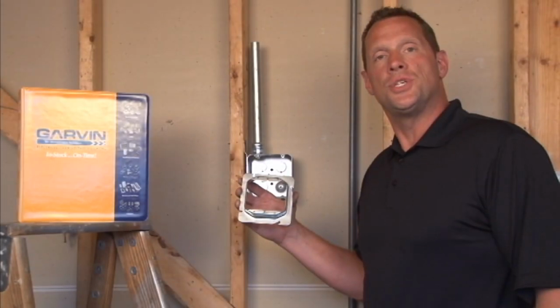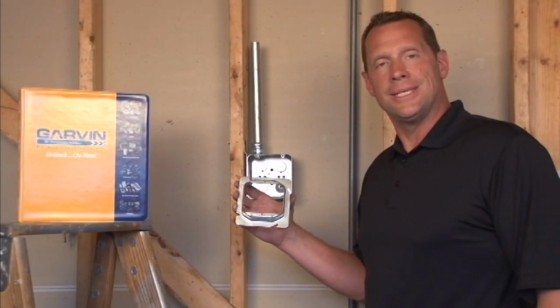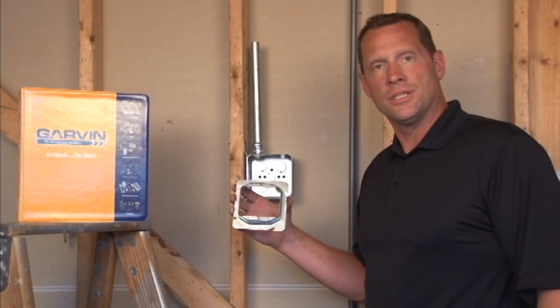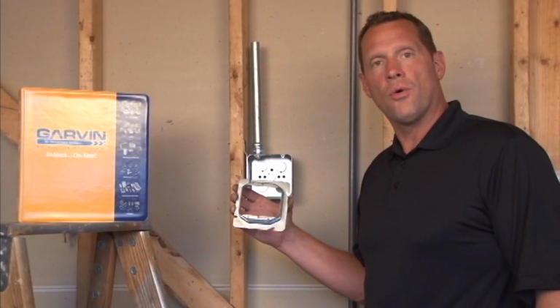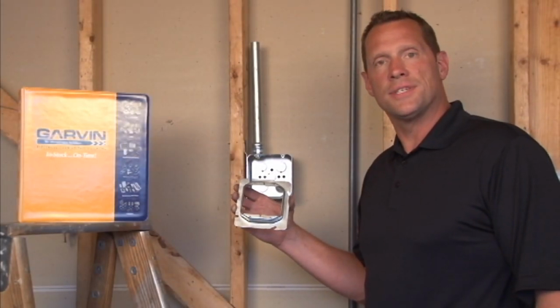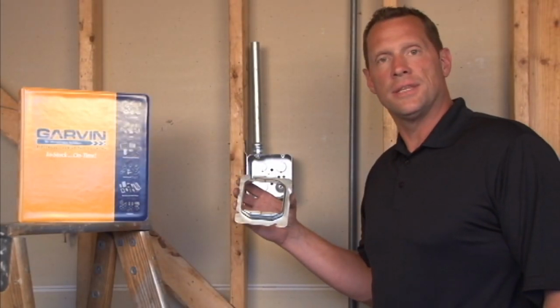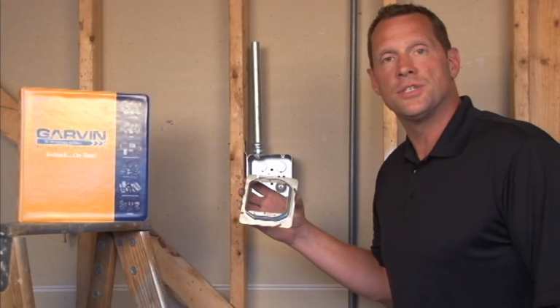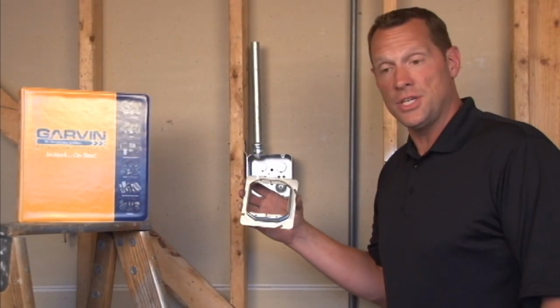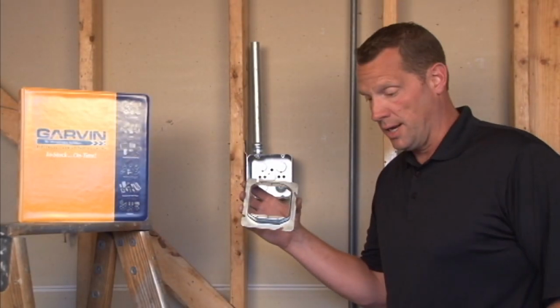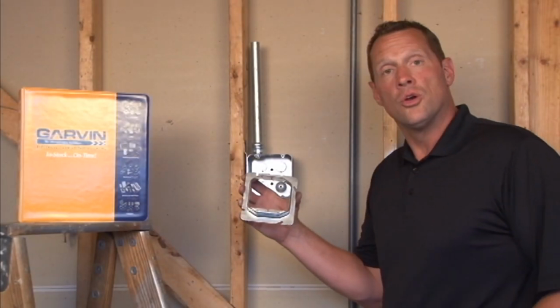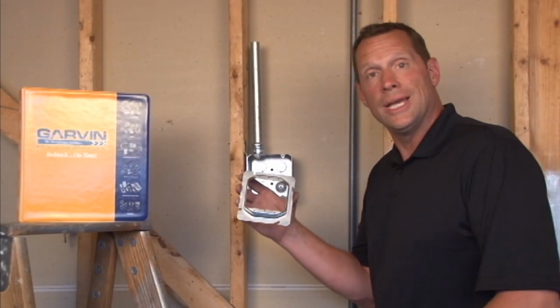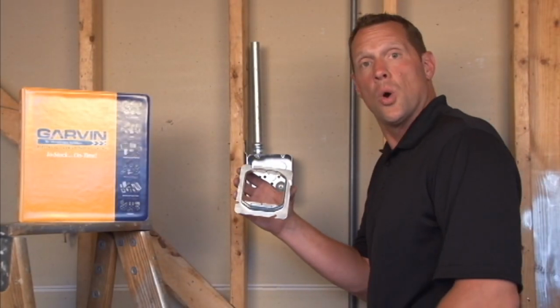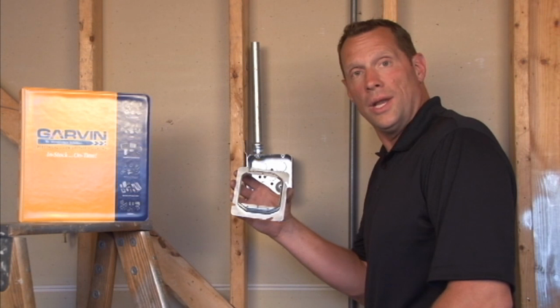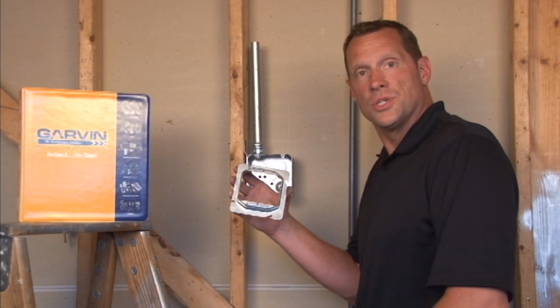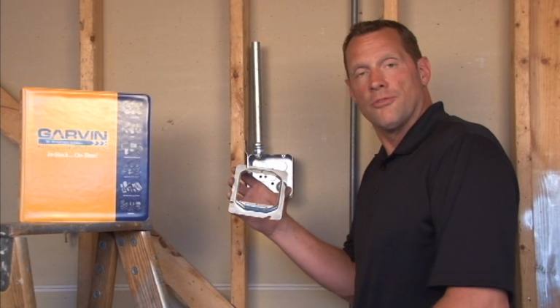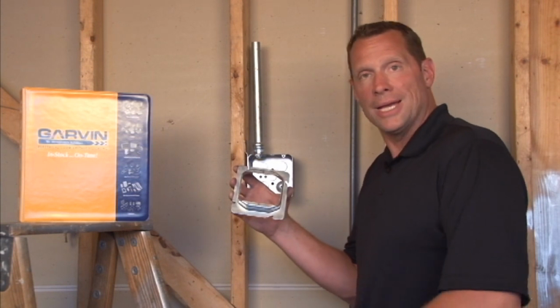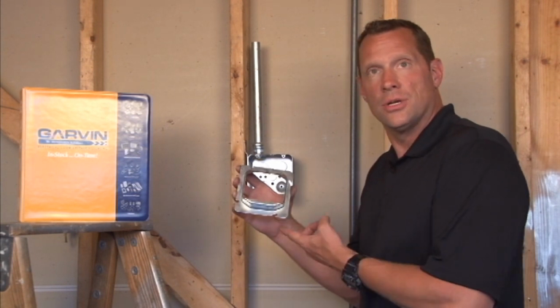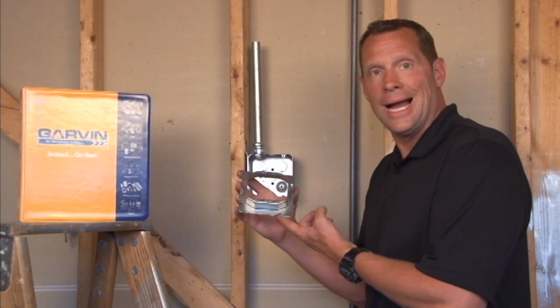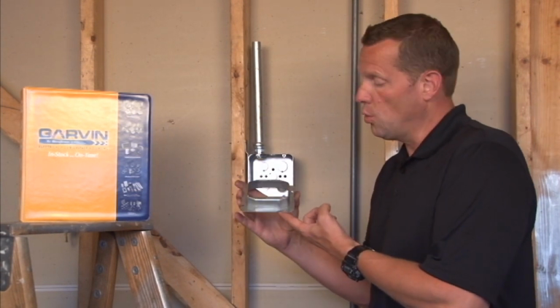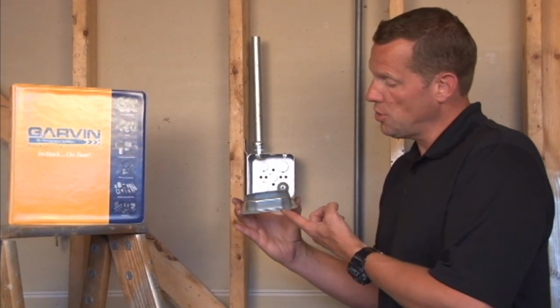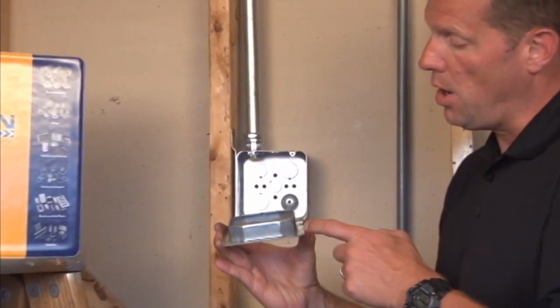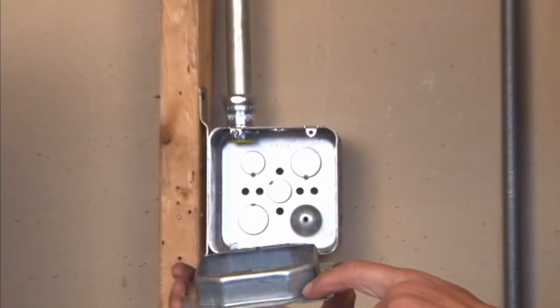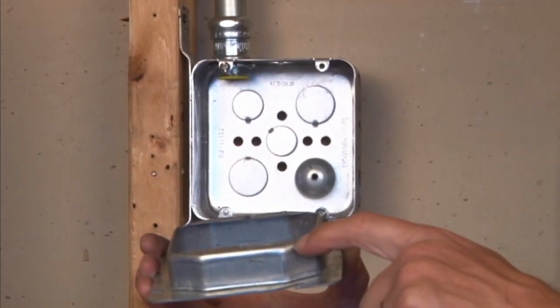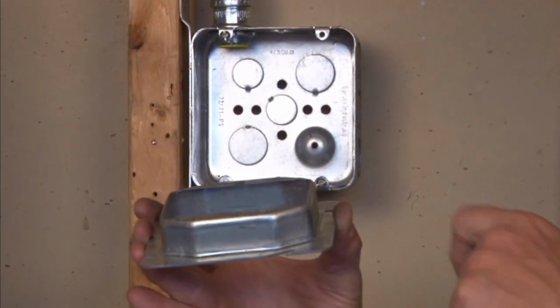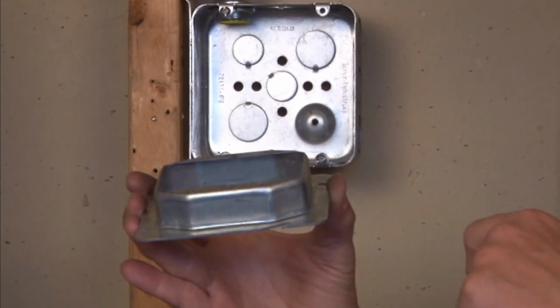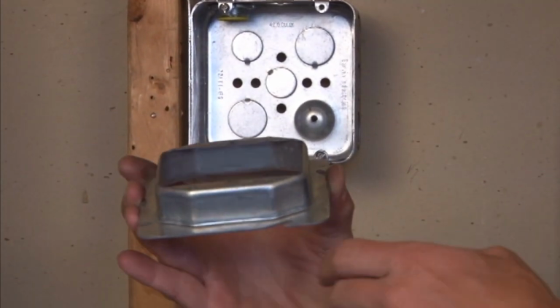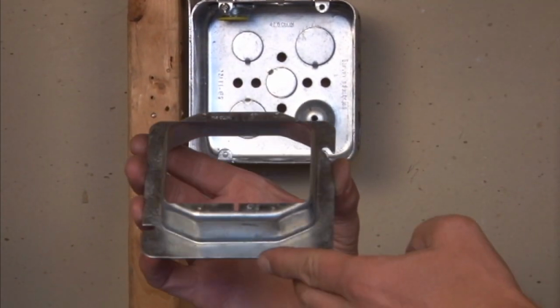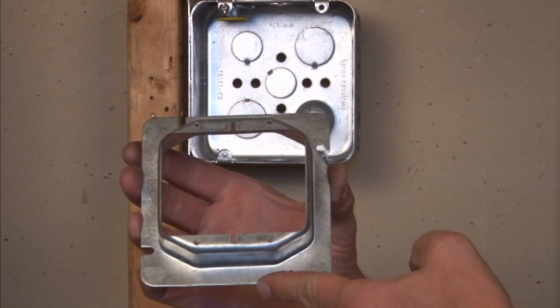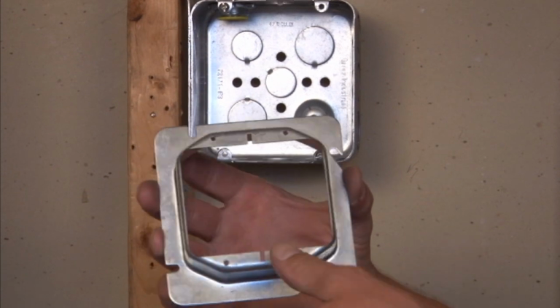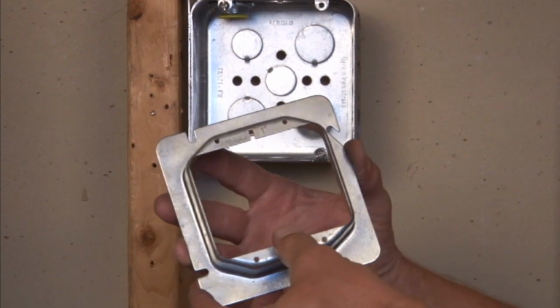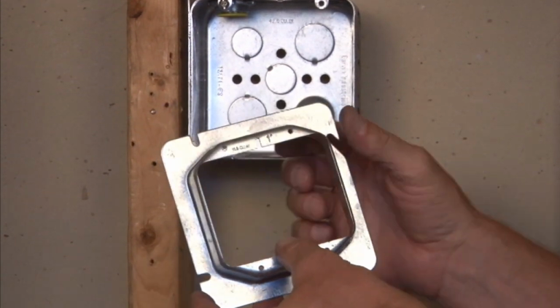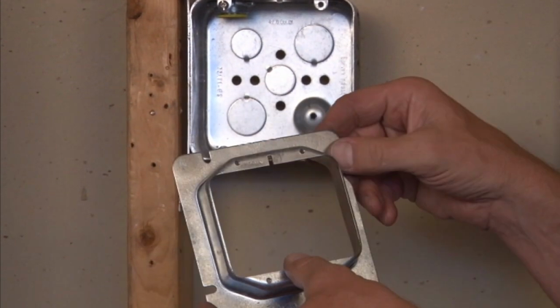72C19 is a 4-11-16 inch device ring raised 1 inch for plaster, tile, or drywall. As you can see, it's raised off of the stud wall surface.